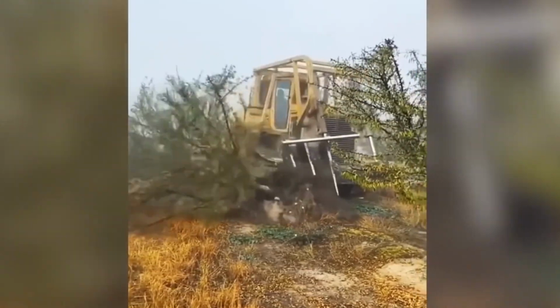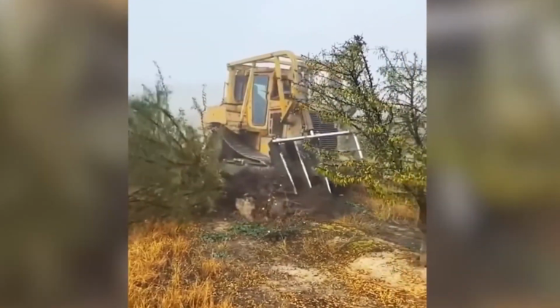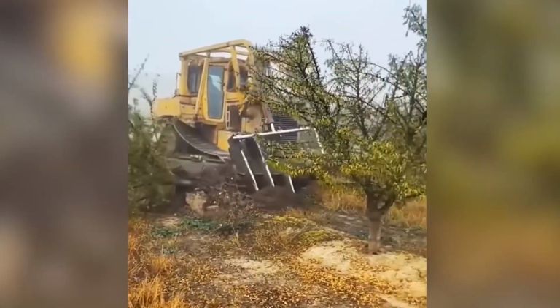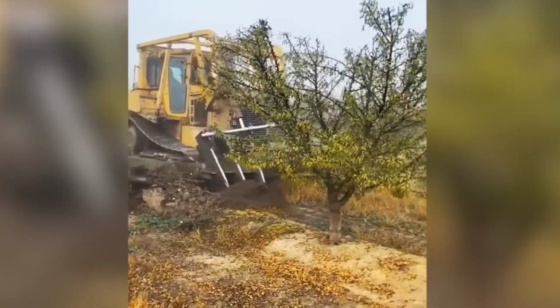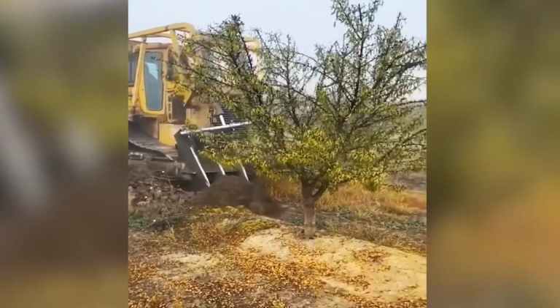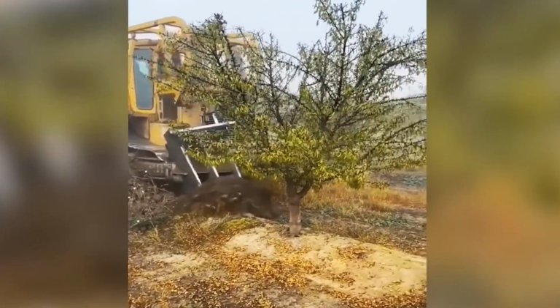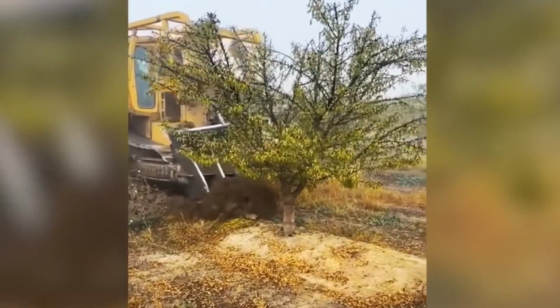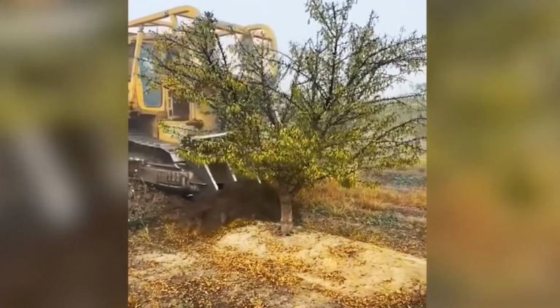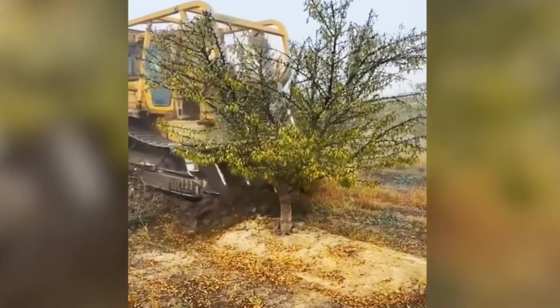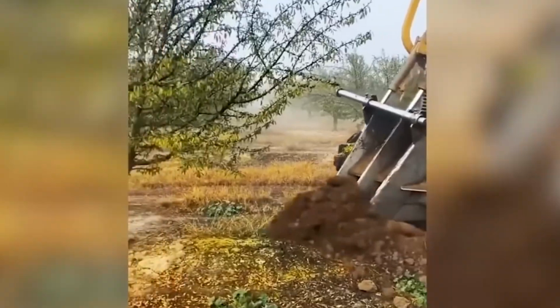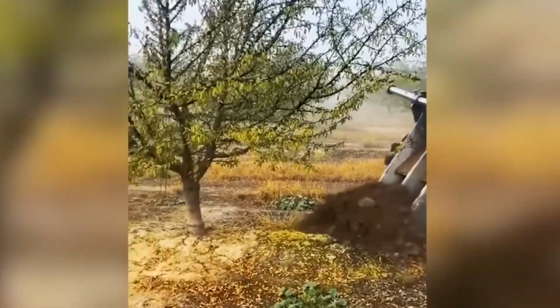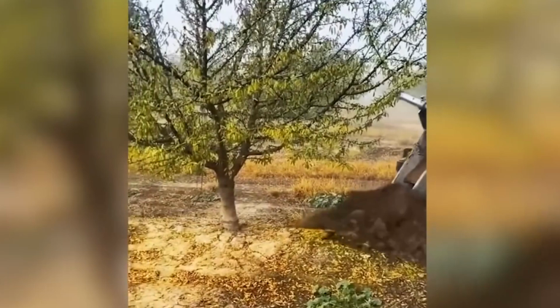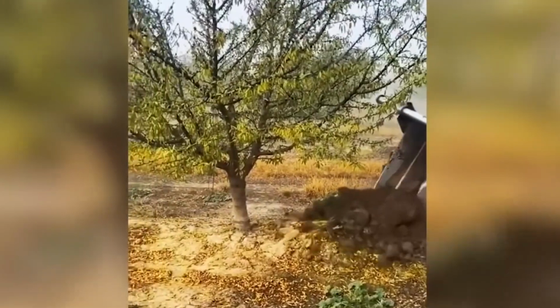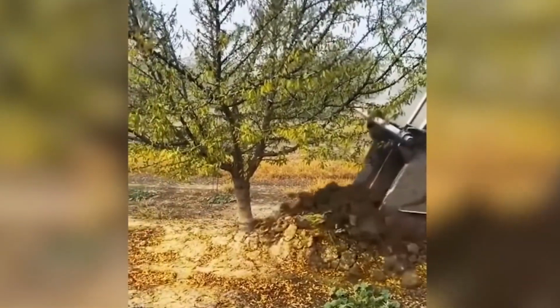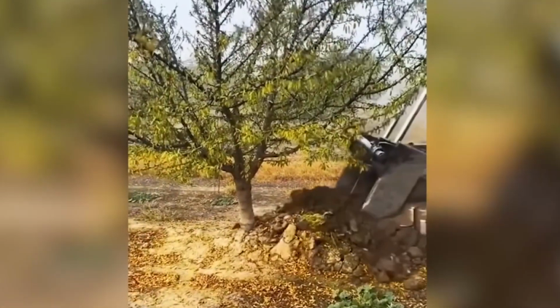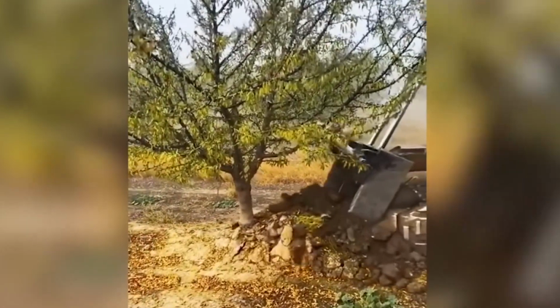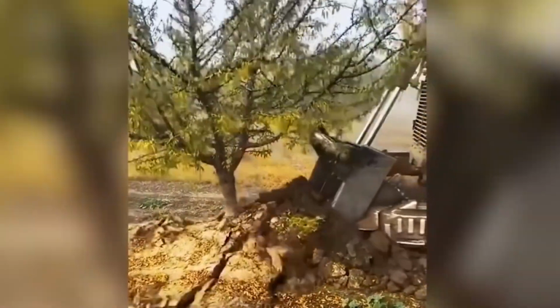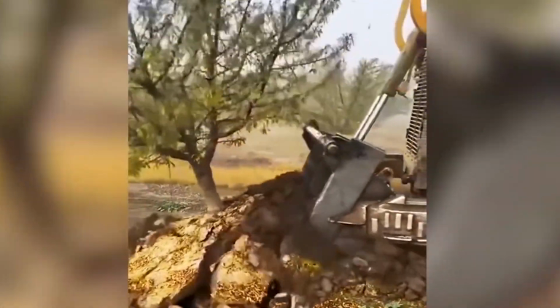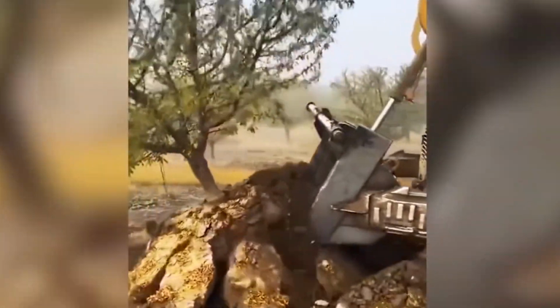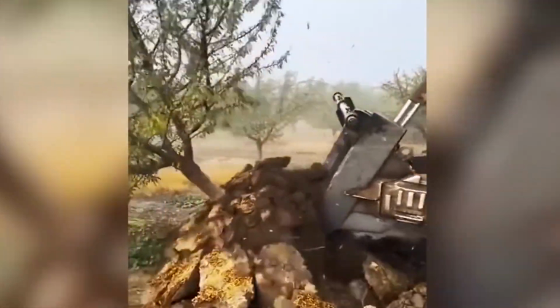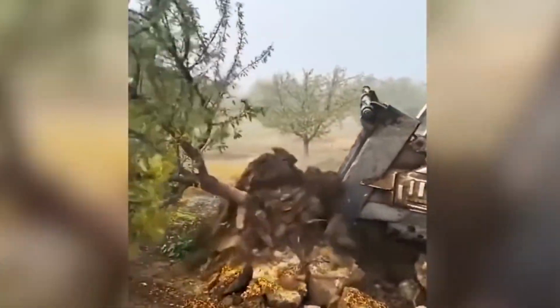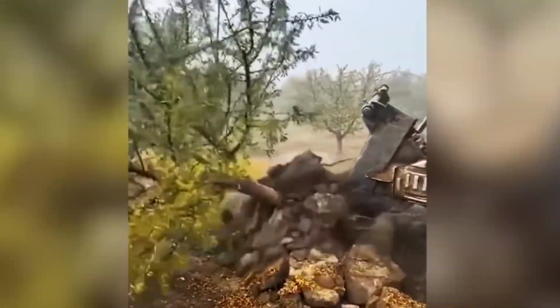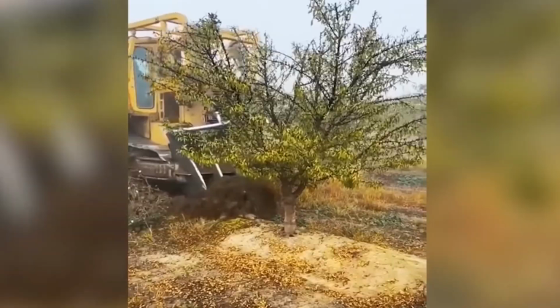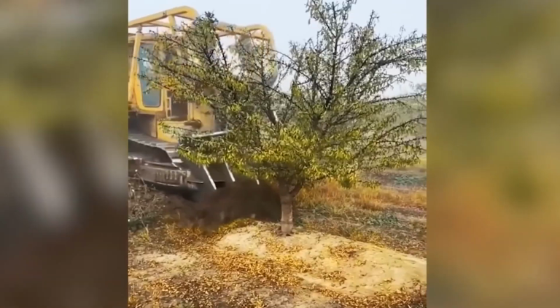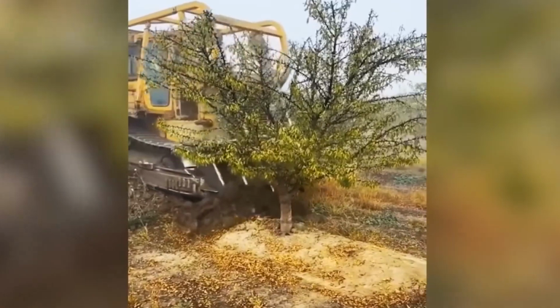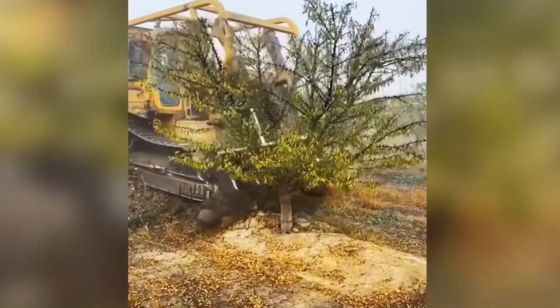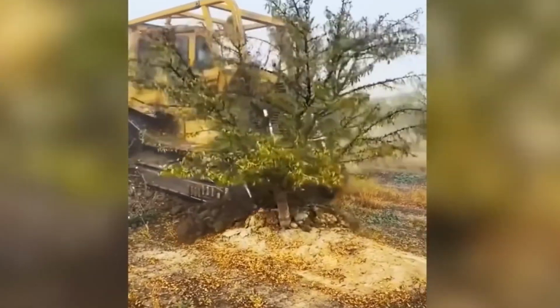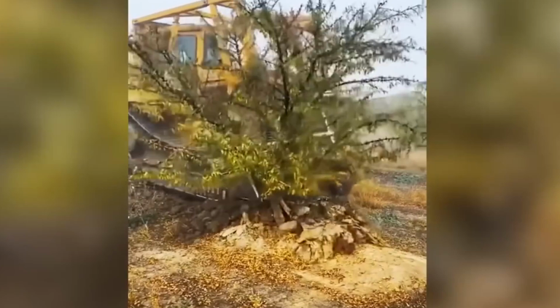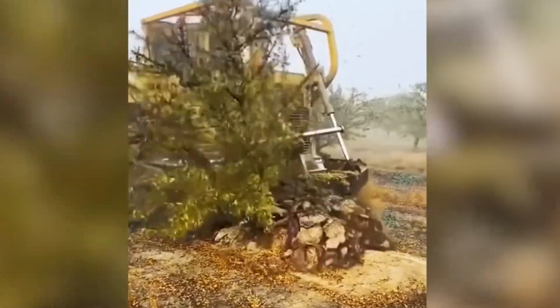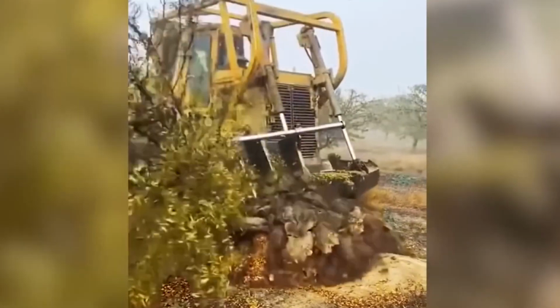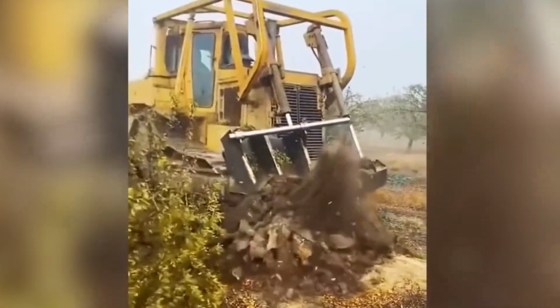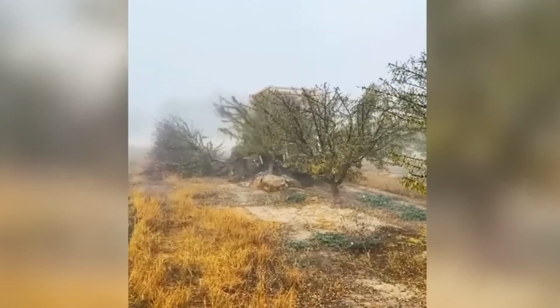Witness the sheer force and might exhibited by this technological behemoth equipped with a pitchfork as it effortlessly manages an entire orchard planting. It appears as though no obstacle can impede its progress.